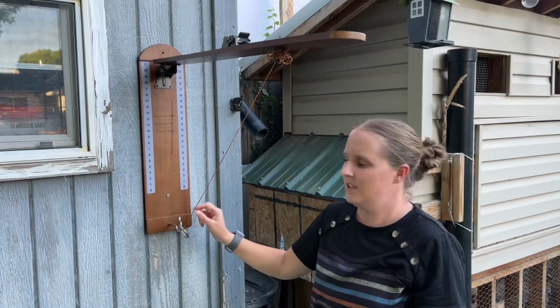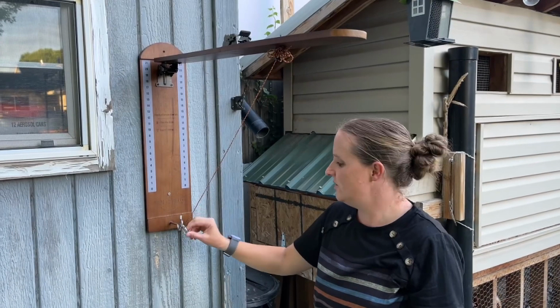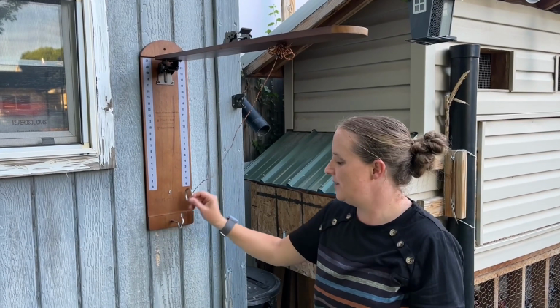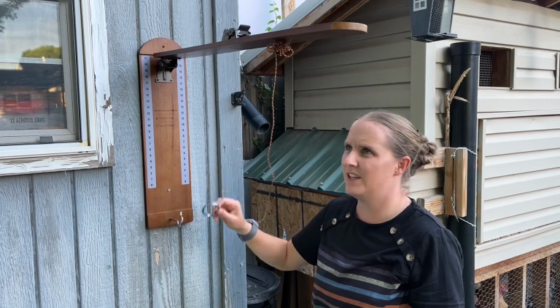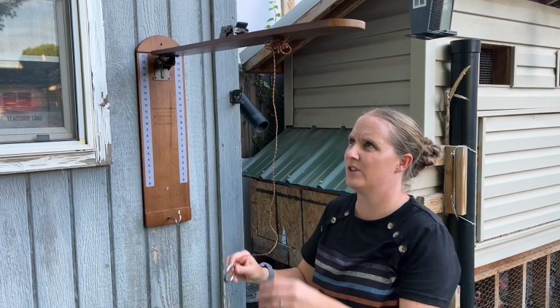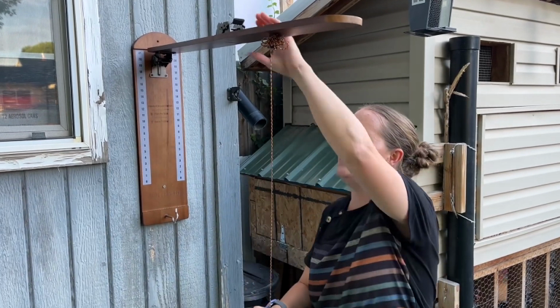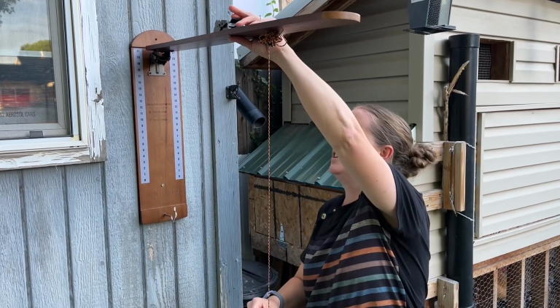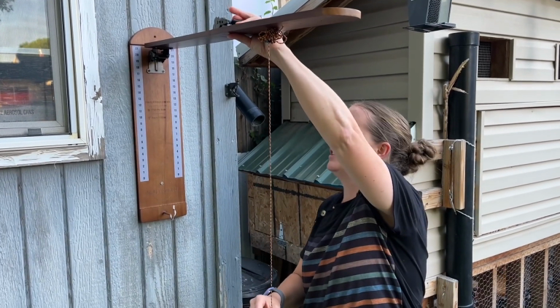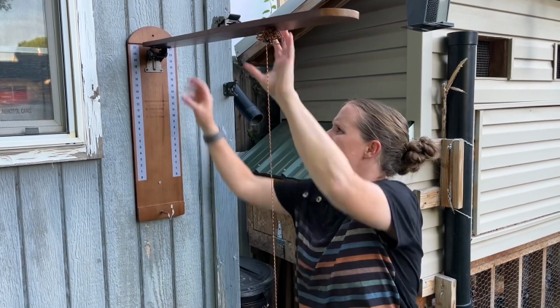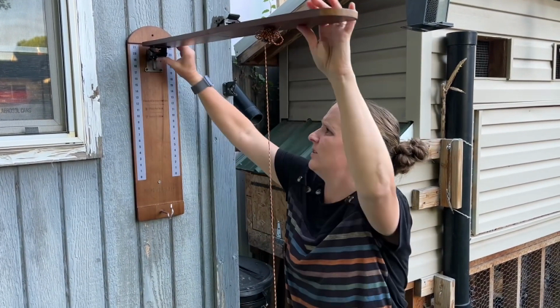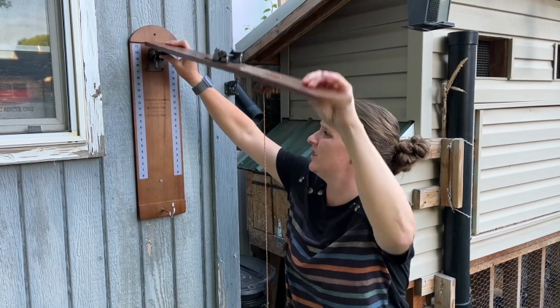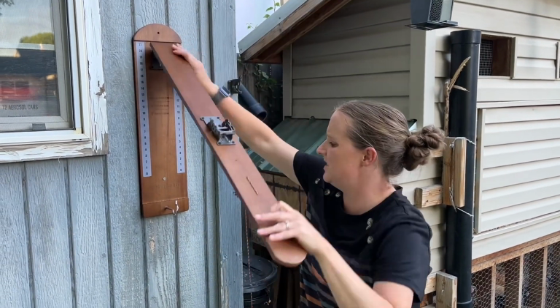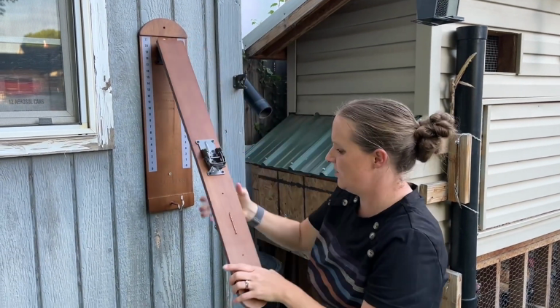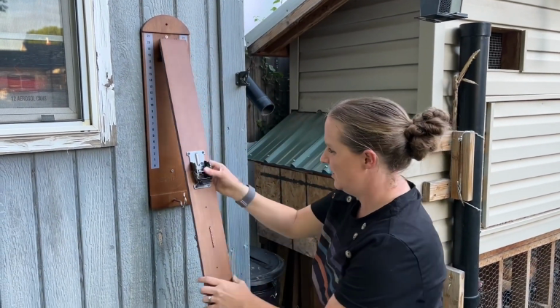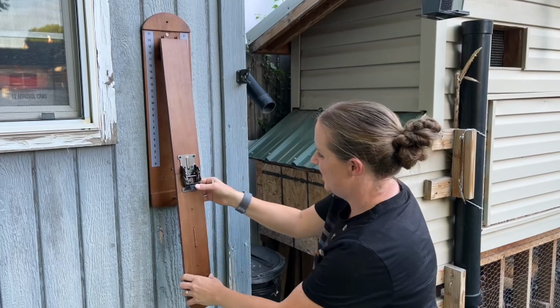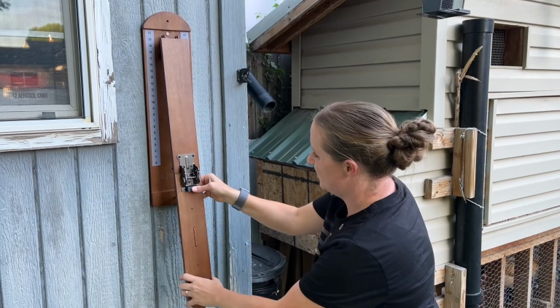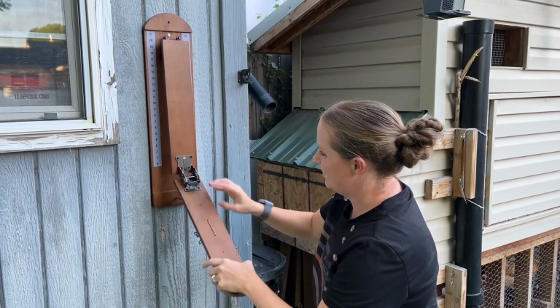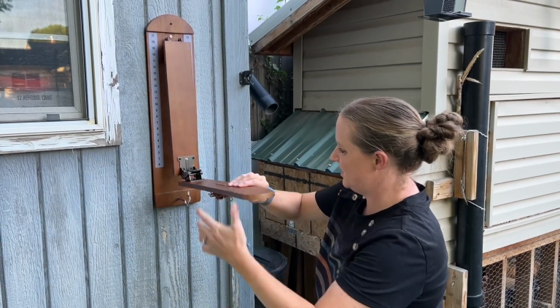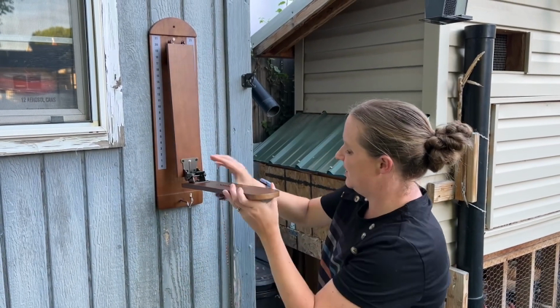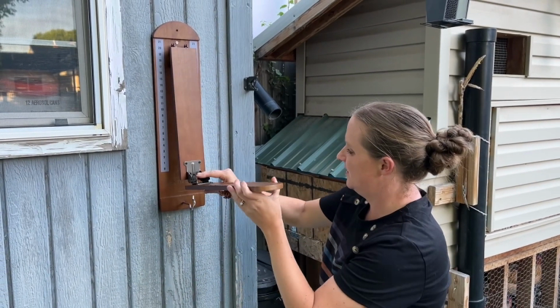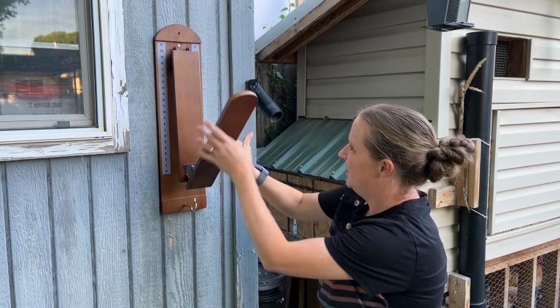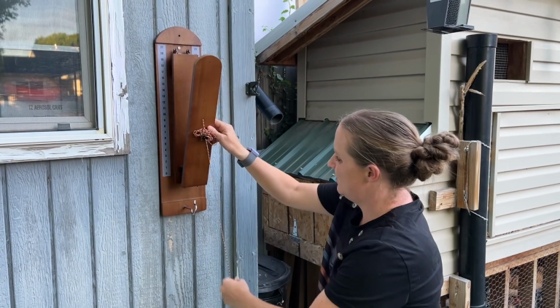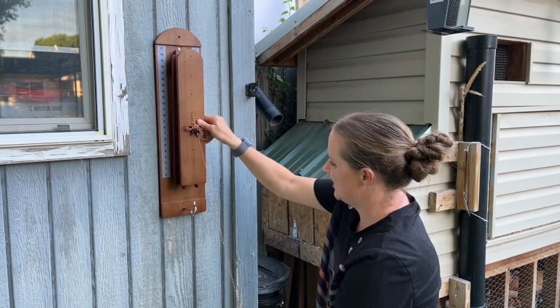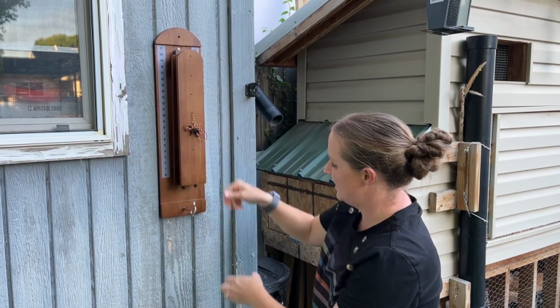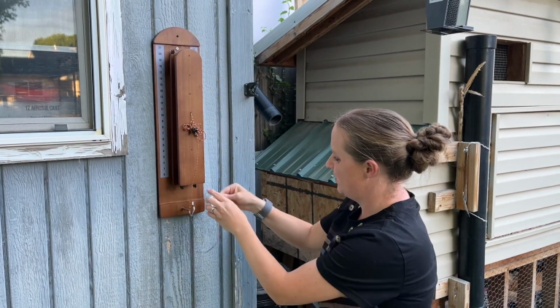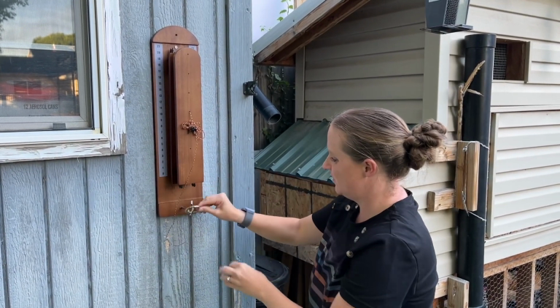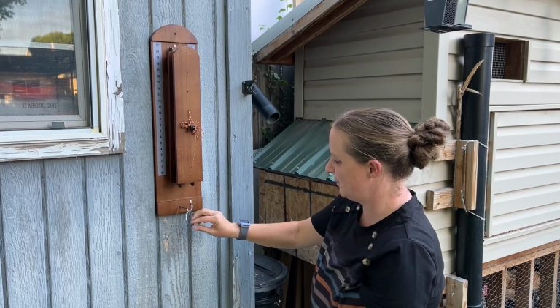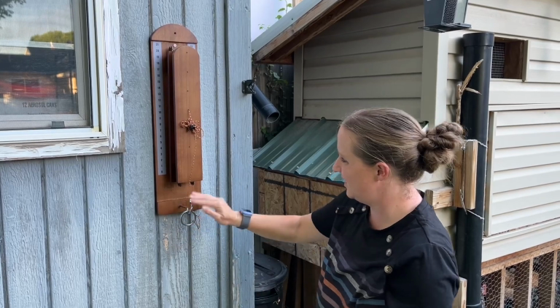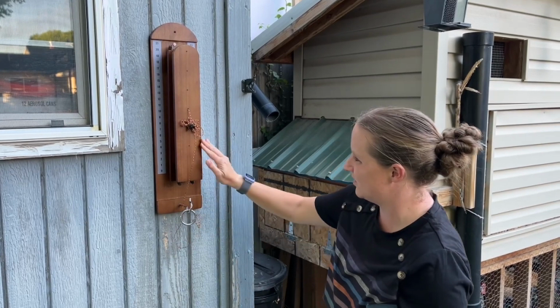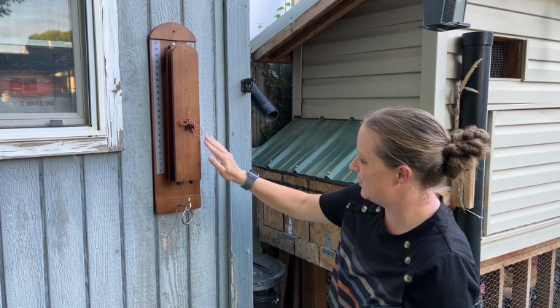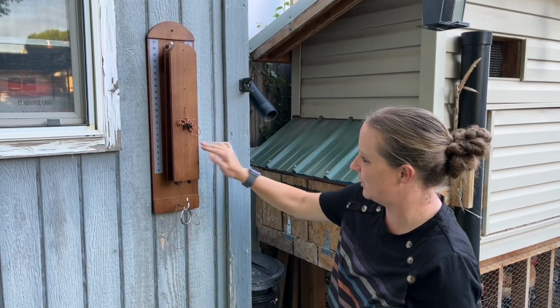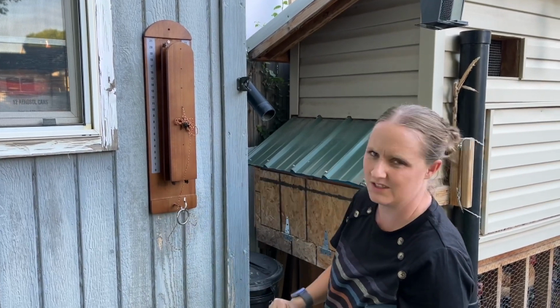To close it up, take this ring off. You're going to push this one first down, and then close this one up just like that. And if you want to, you can hook it back on and it's closed up and ready for next time.